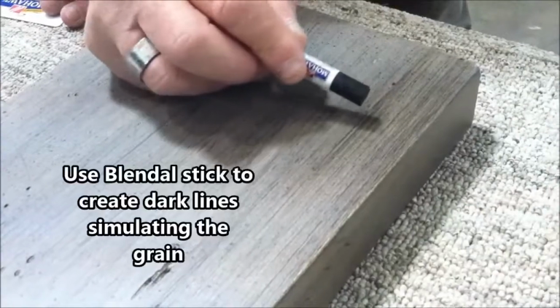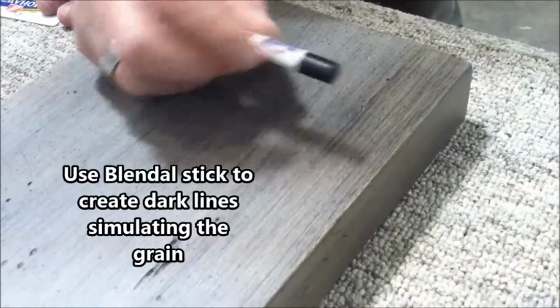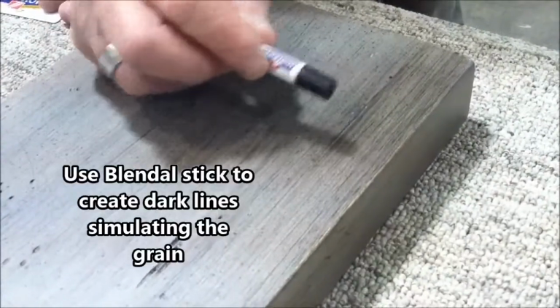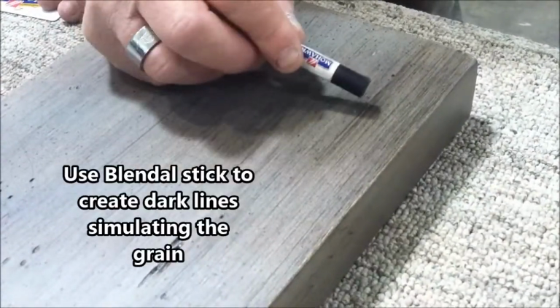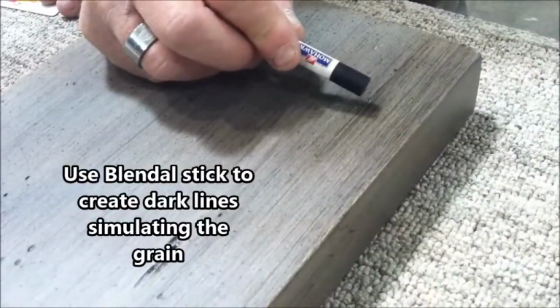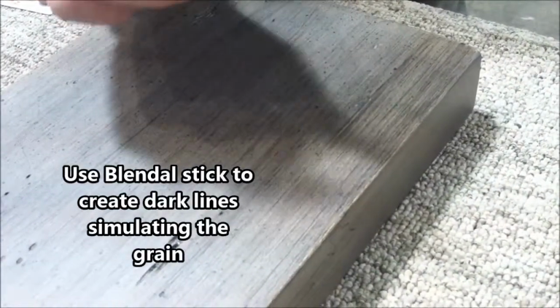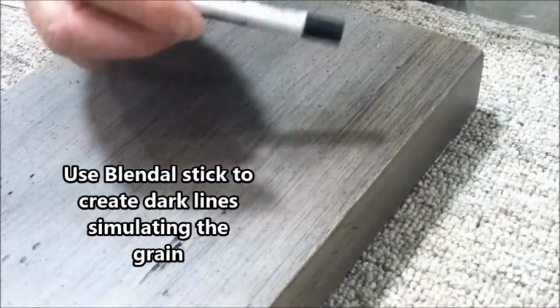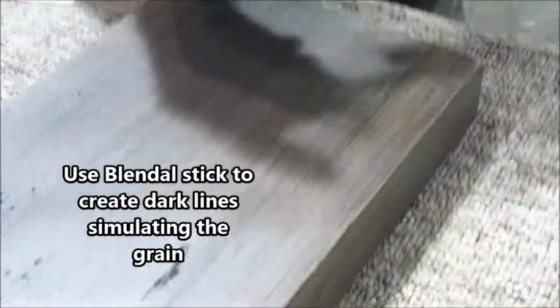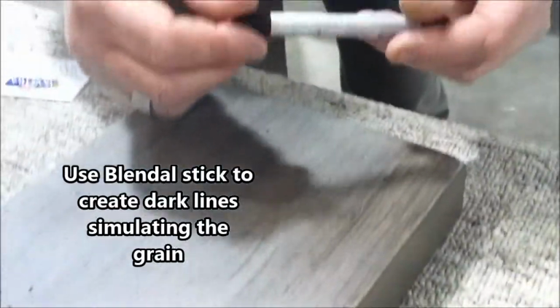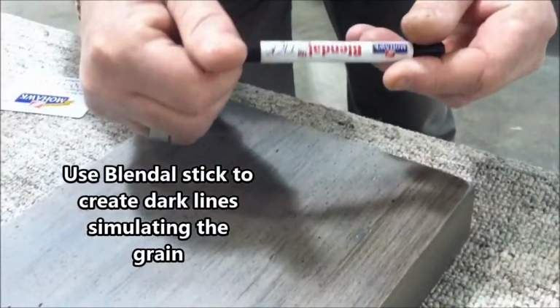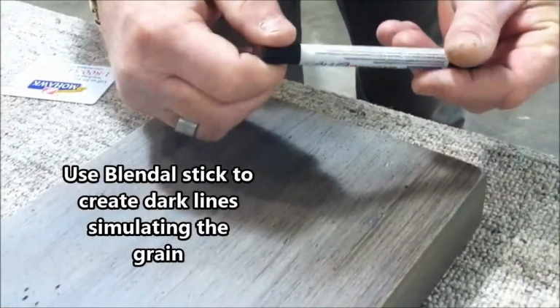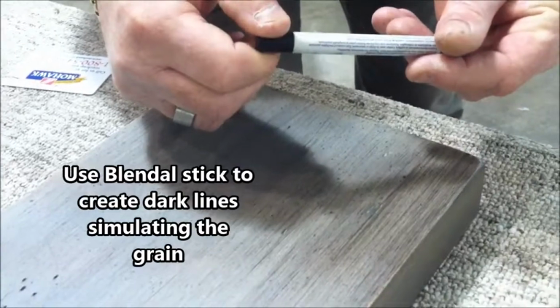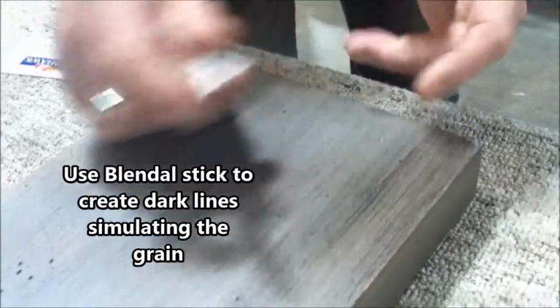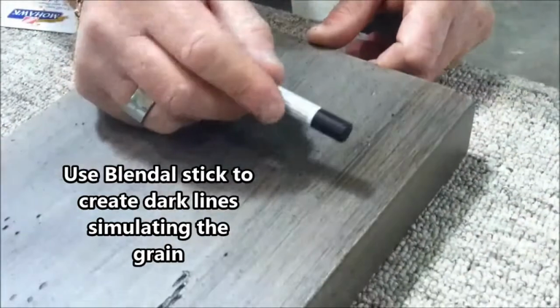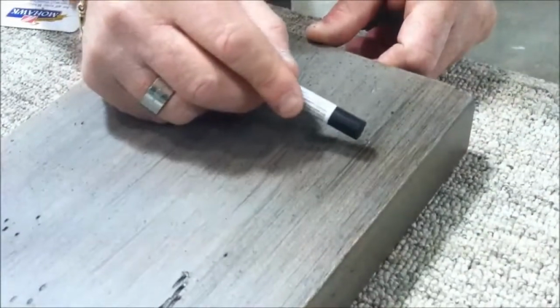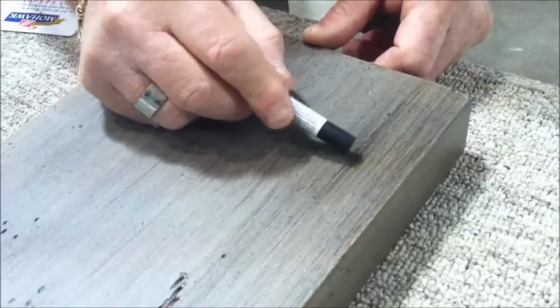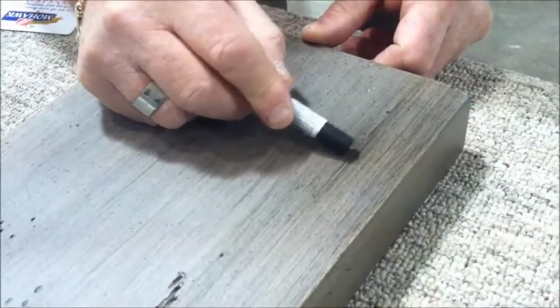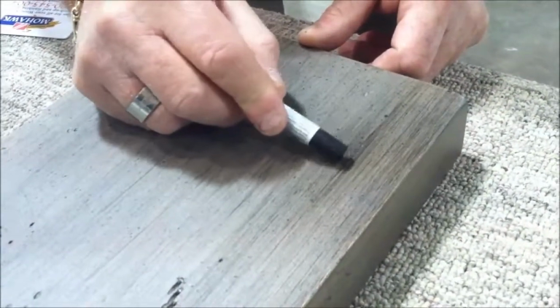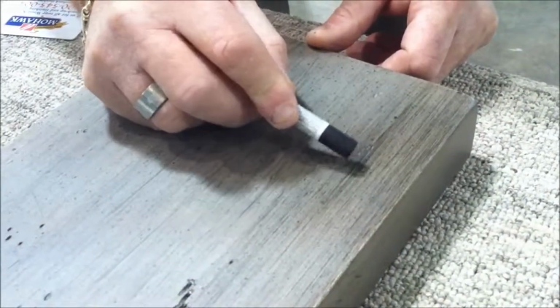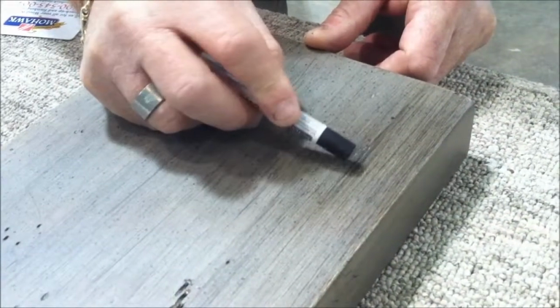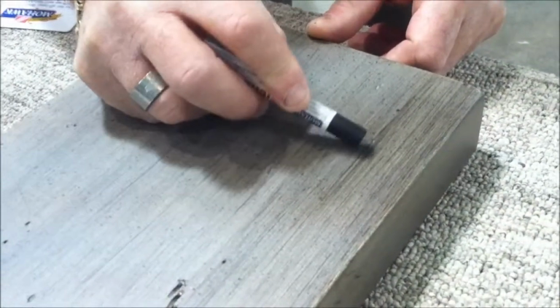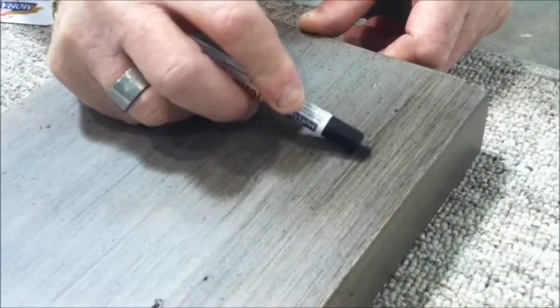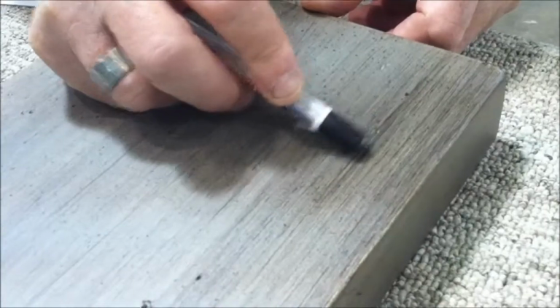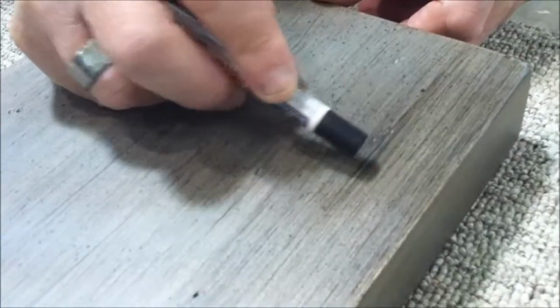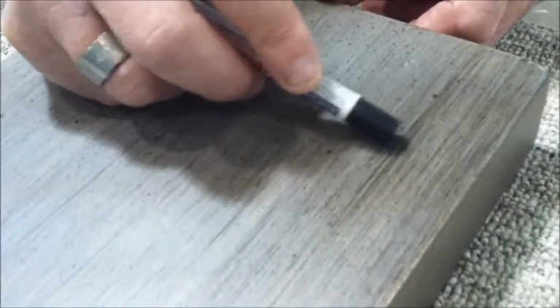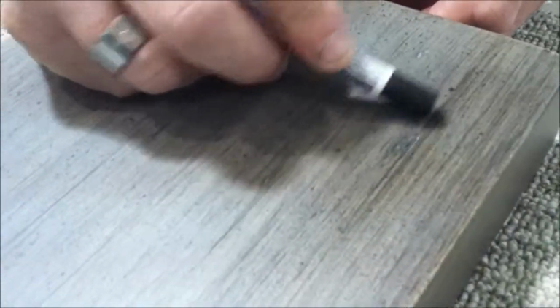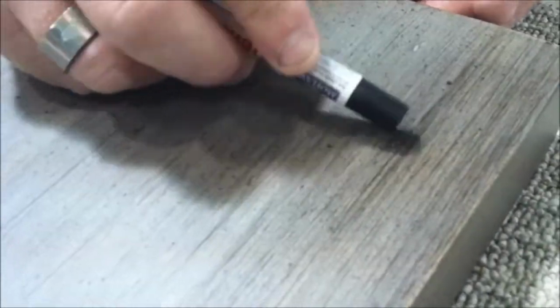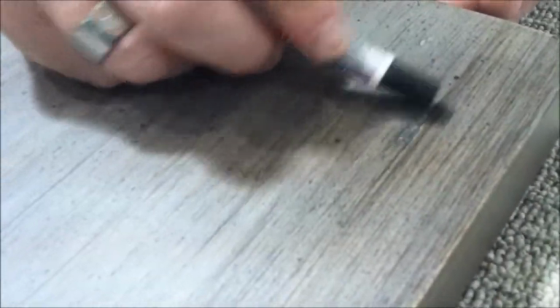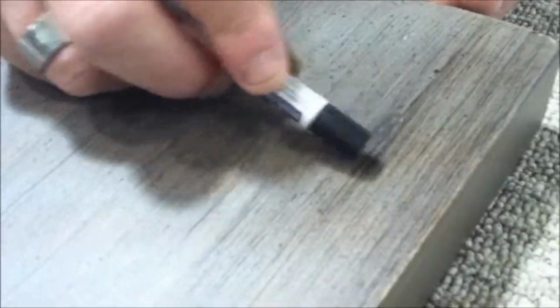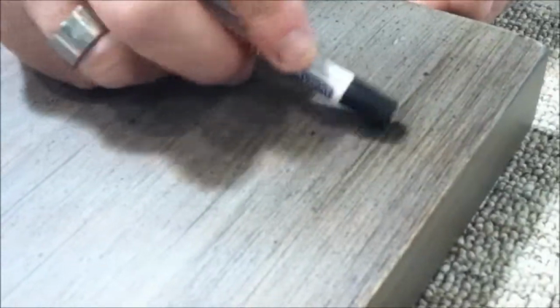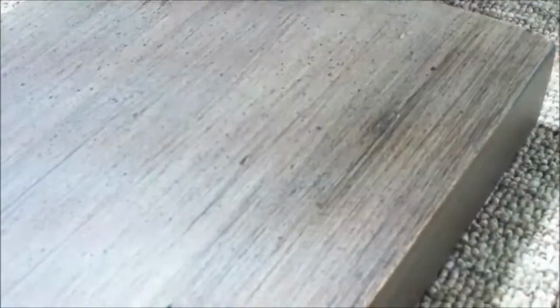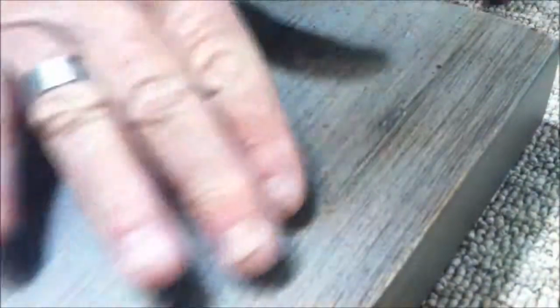We'll take a blend-all stick of a dark color — this one is dark walnut Van Dyke Brown. We'll run a couple of lines over for any of the white spots missed, to help further blend the area.